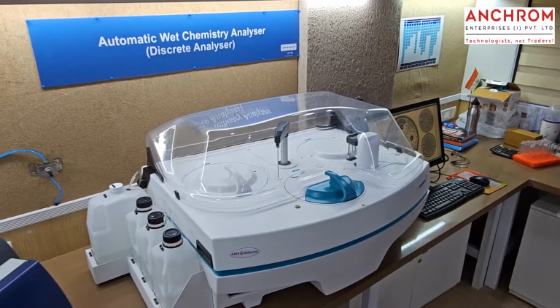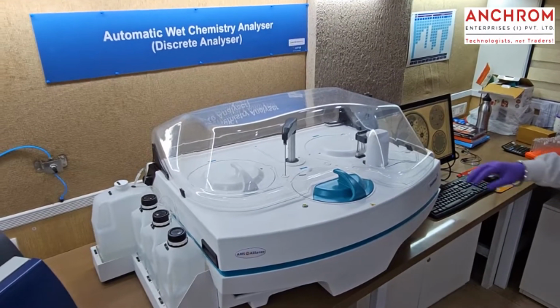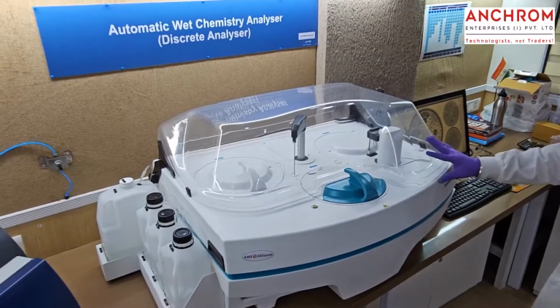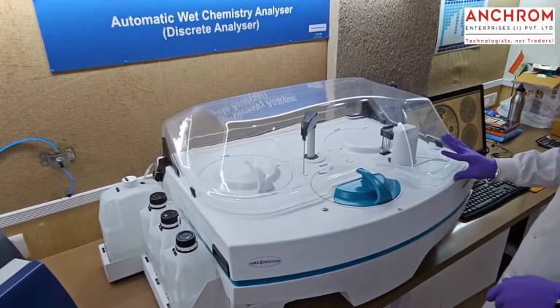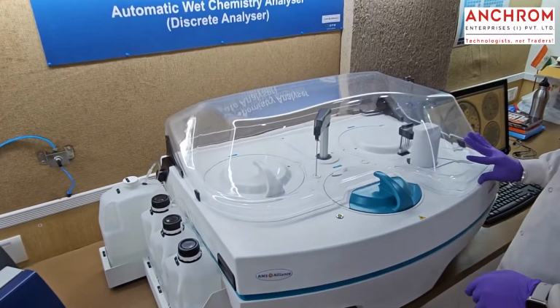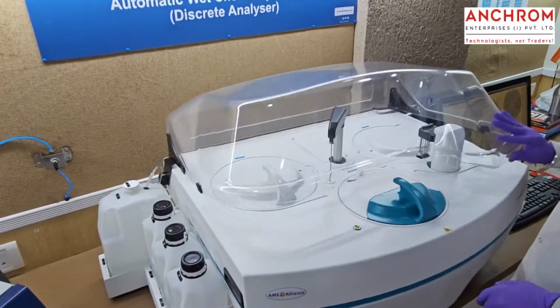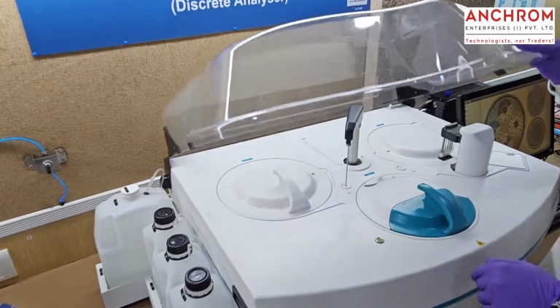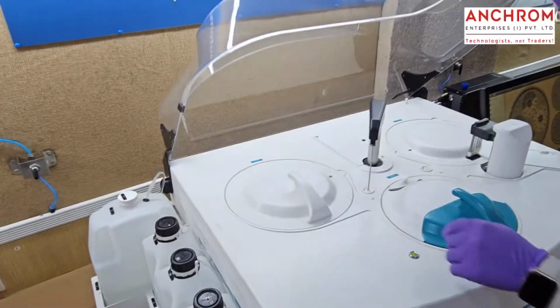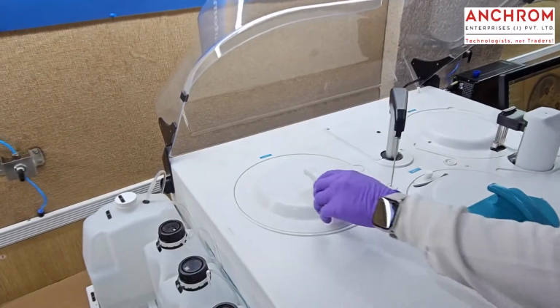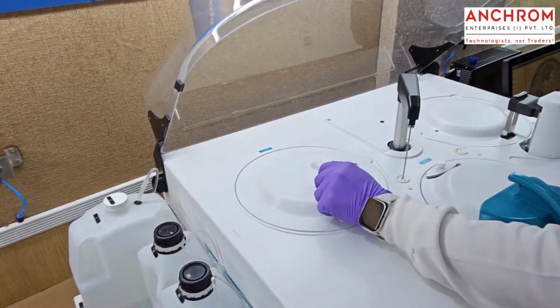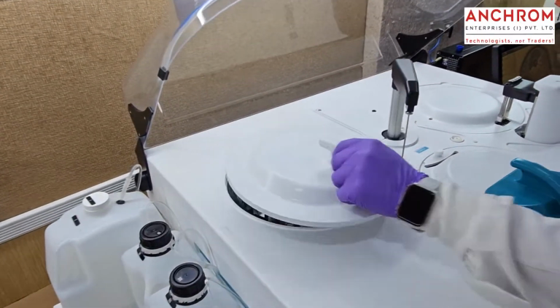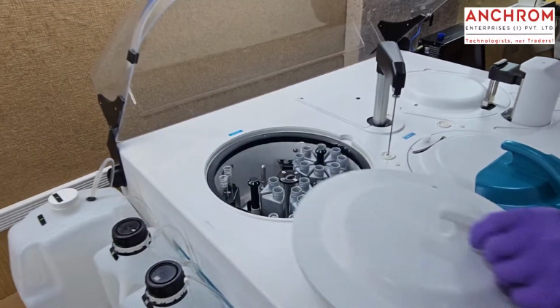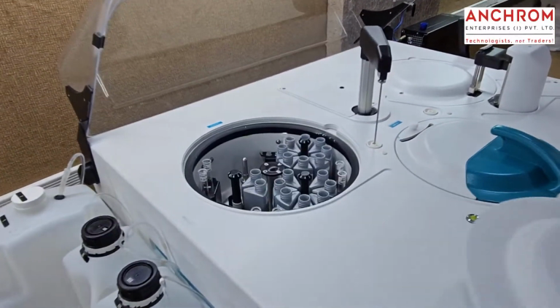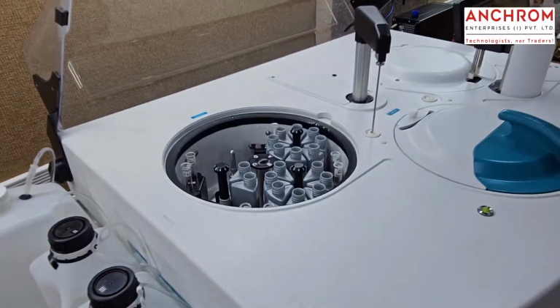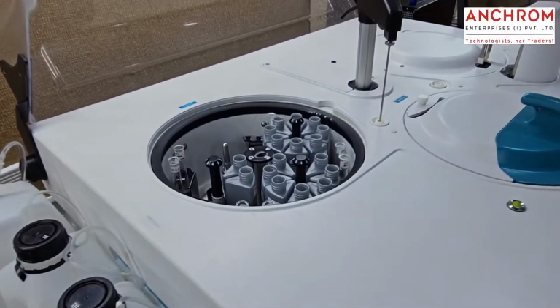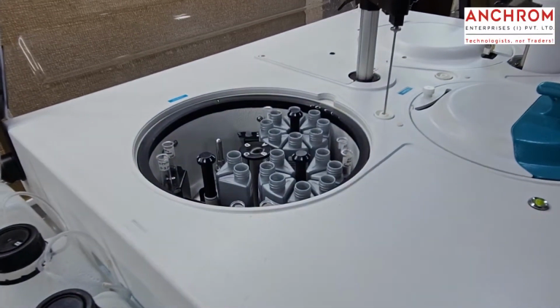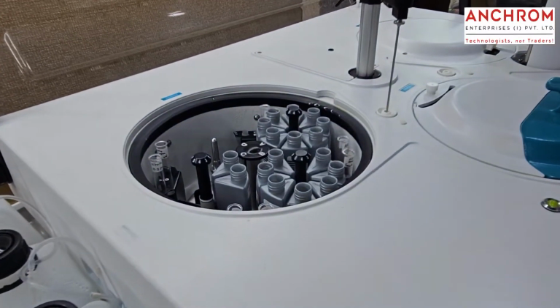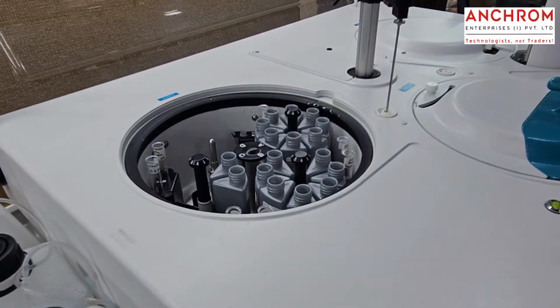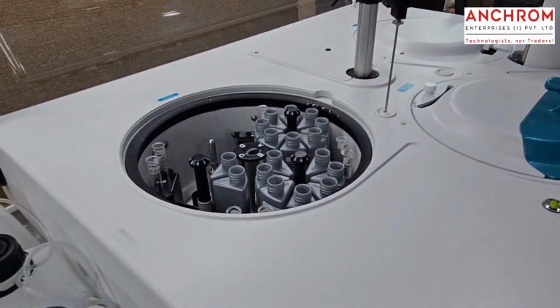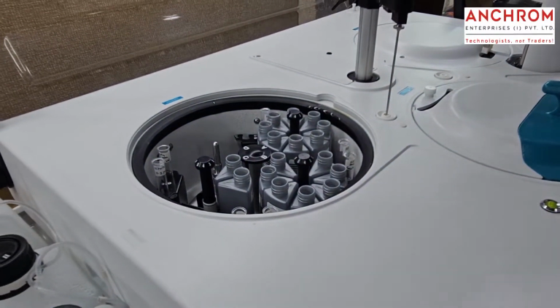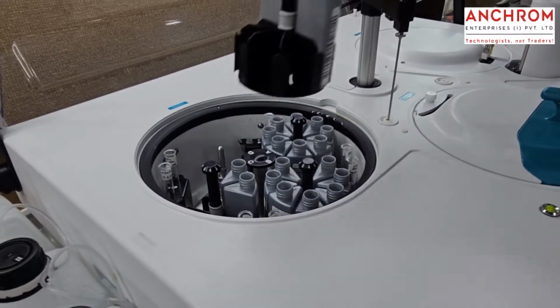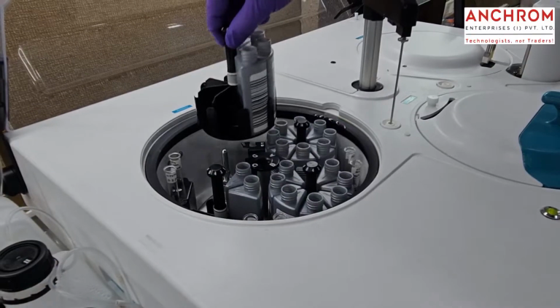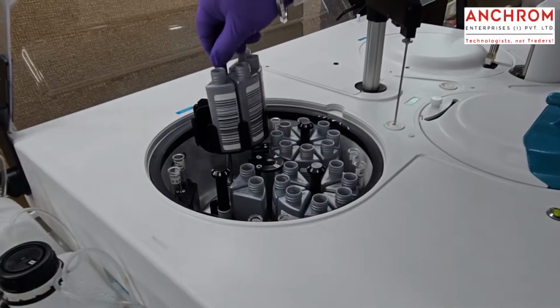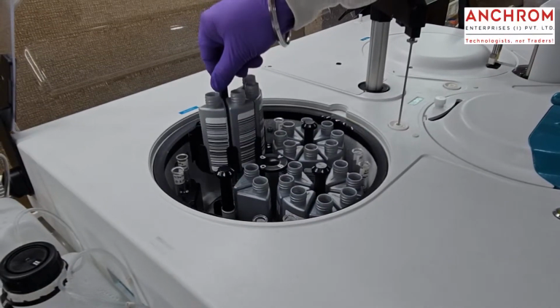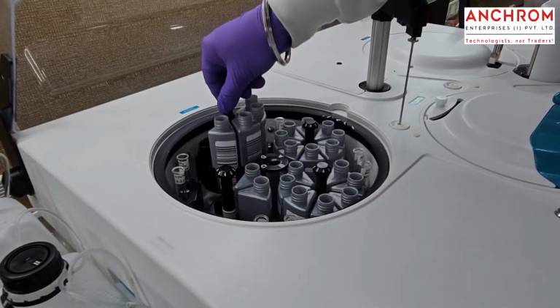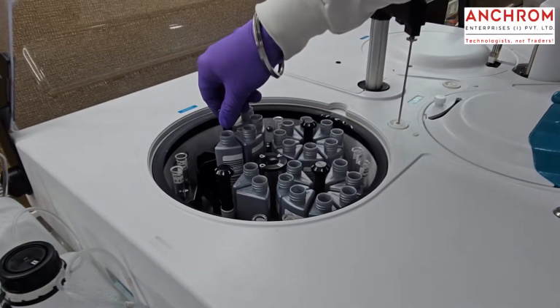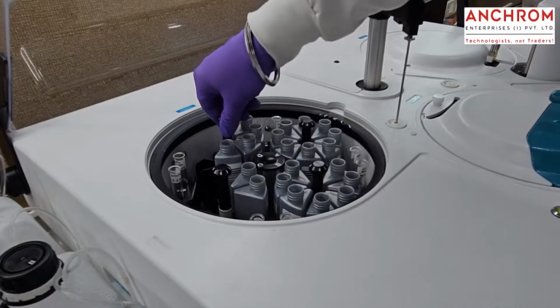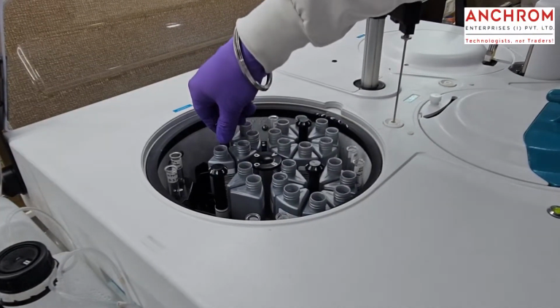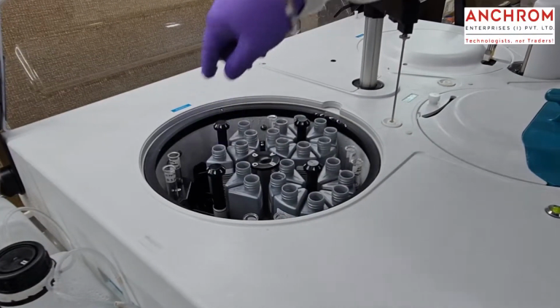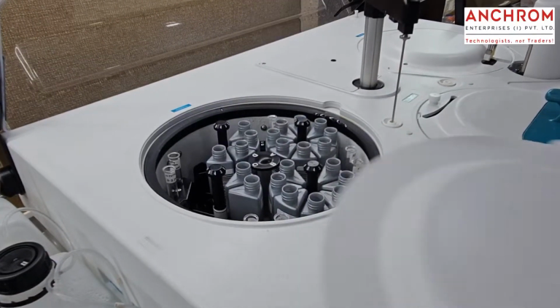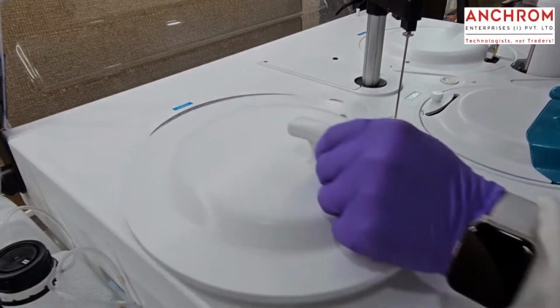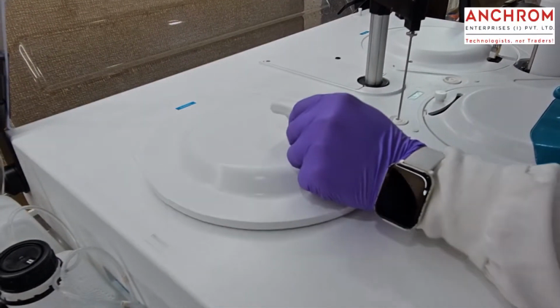Then you put your reagents in the refrigerated reagent bay, which can hold 72 reagents. Also, you save a lot of money by cutting 90% of your reagent use.